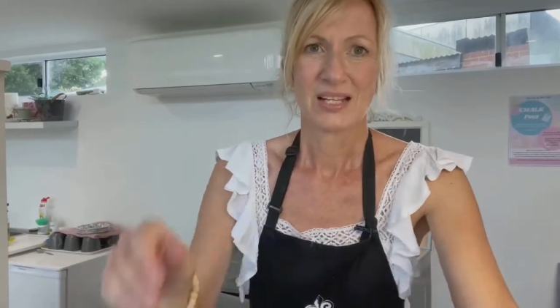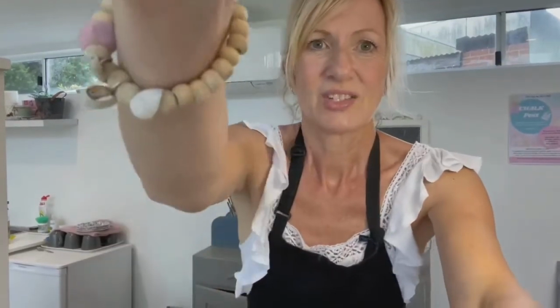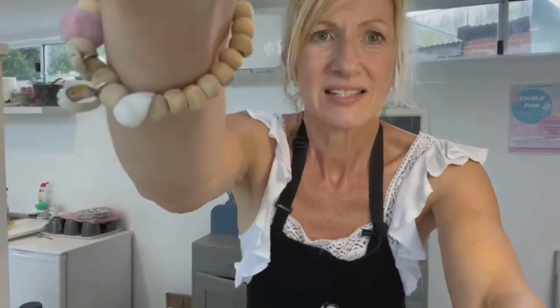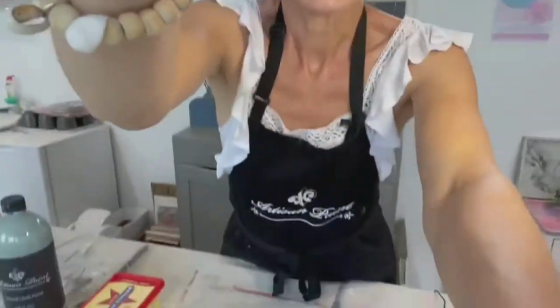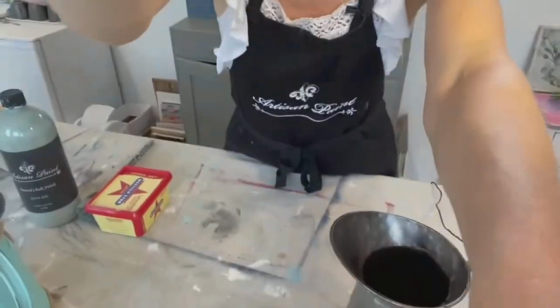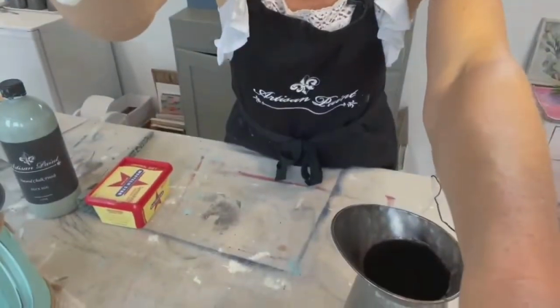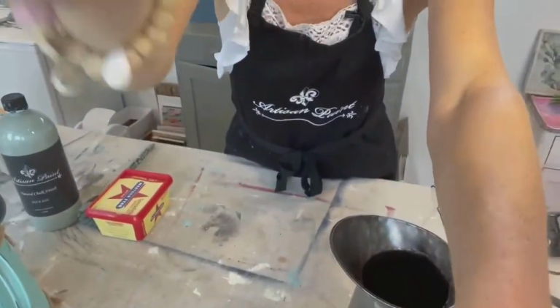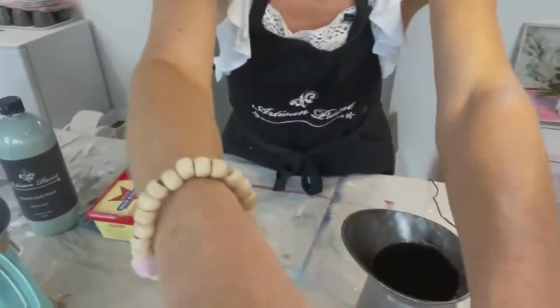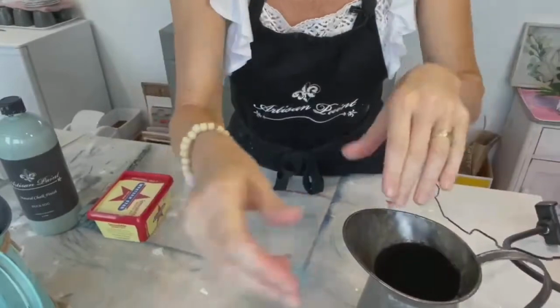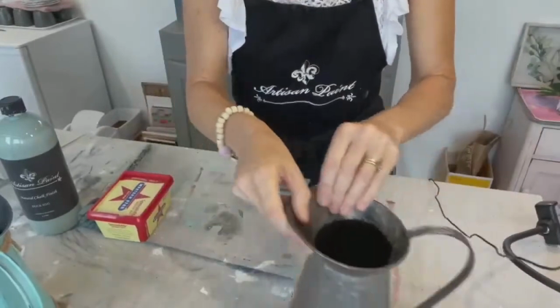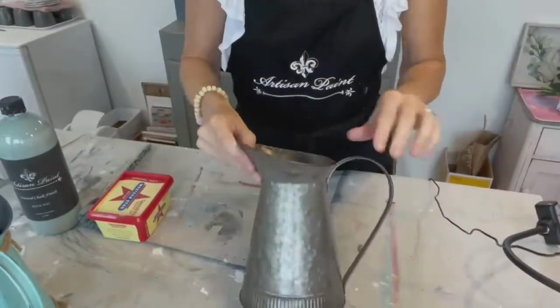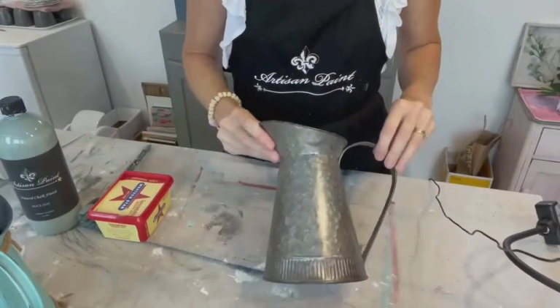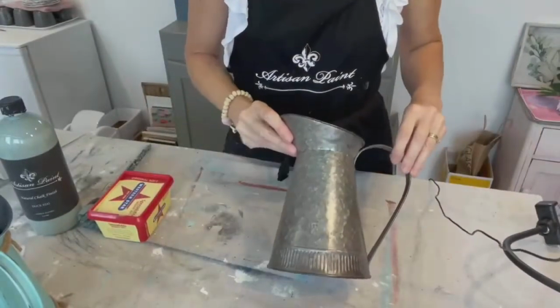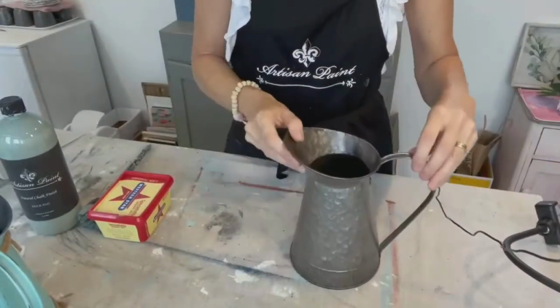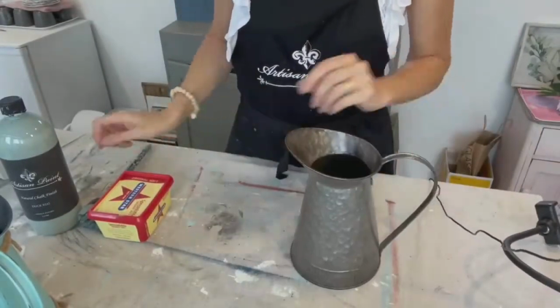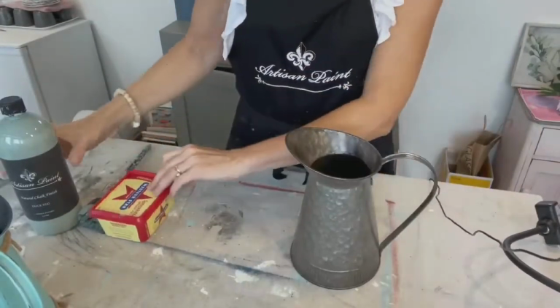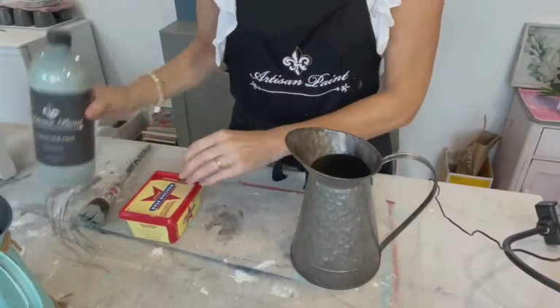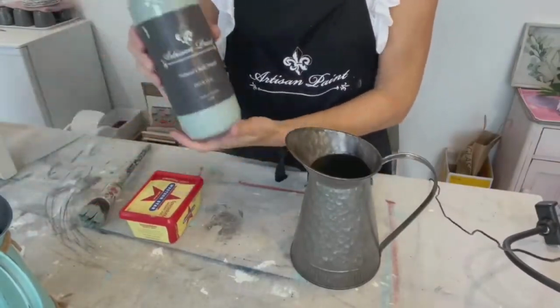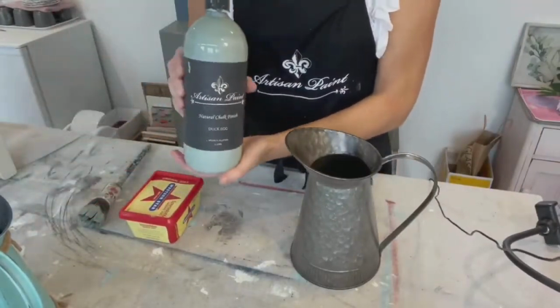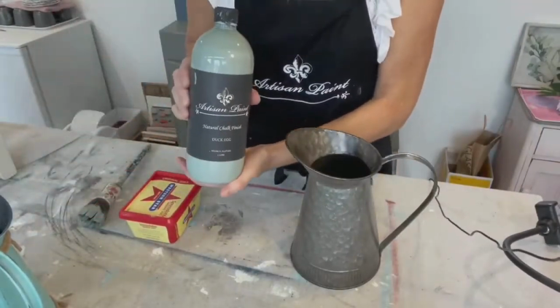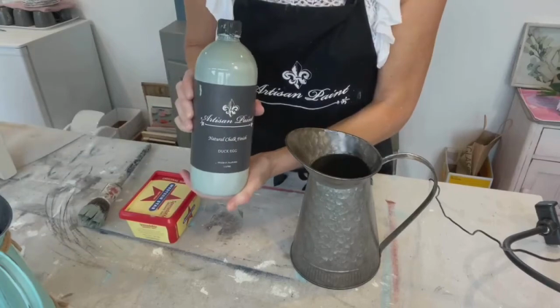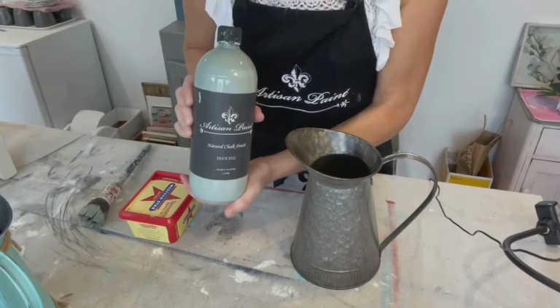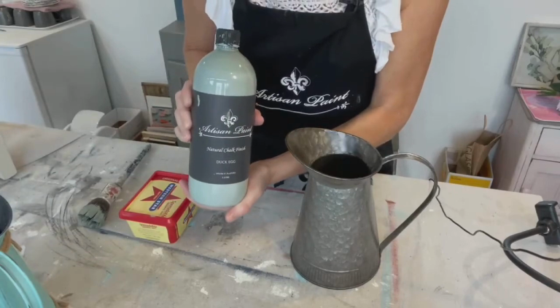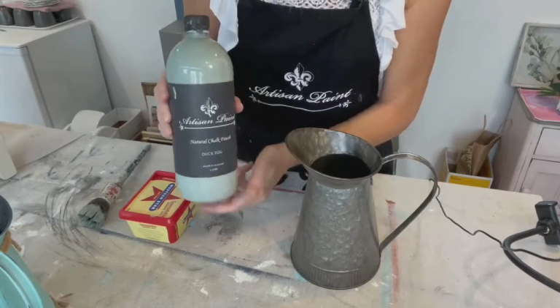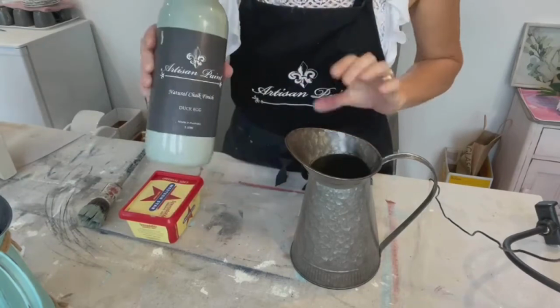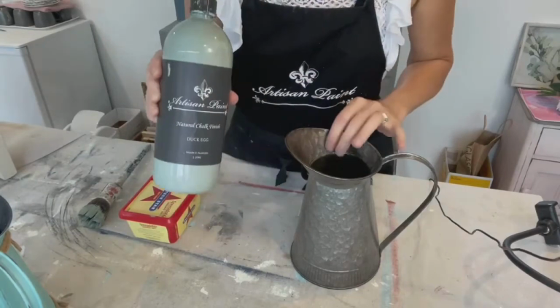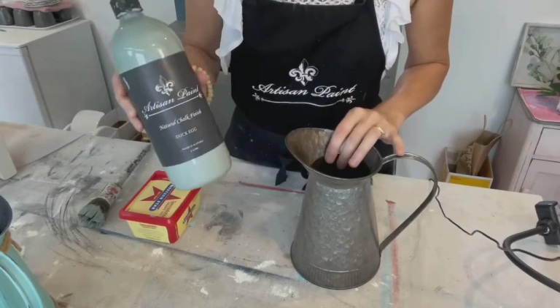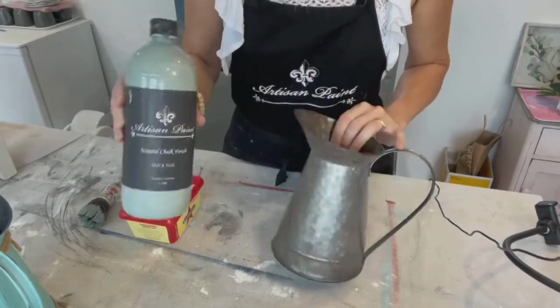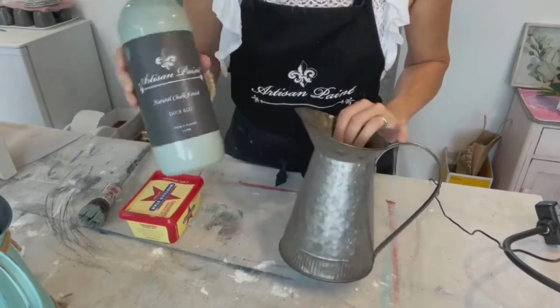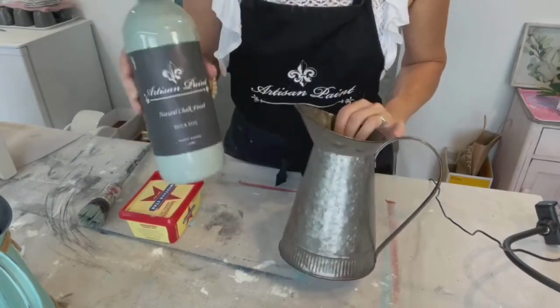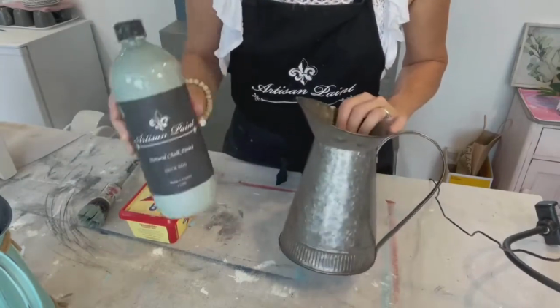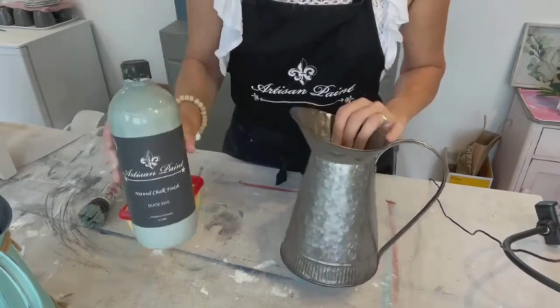So just to get started I'm just going to adjust this so hopefully you'll be able to see what I'm doing. I'm going to use duck egg blue for this particular jug — it's a really nice, very gentle colour.